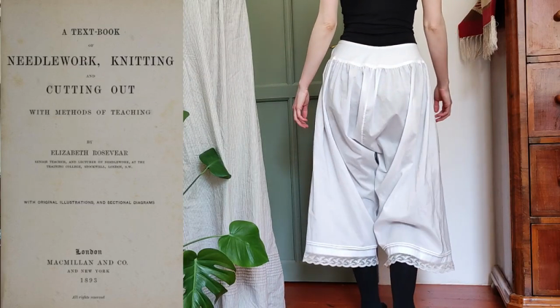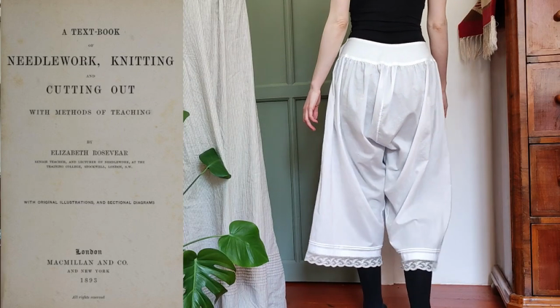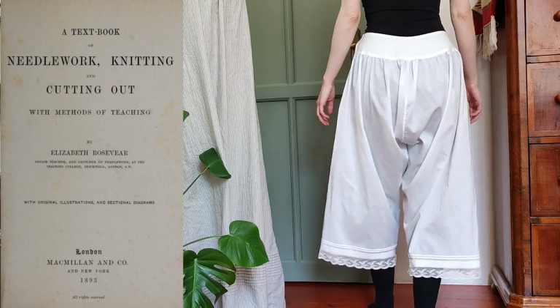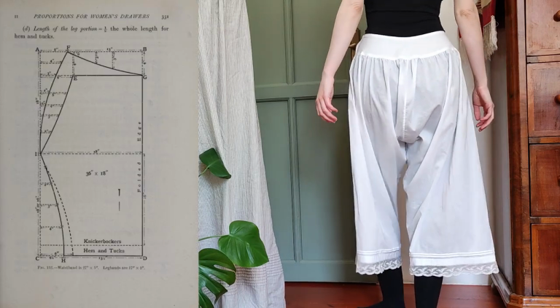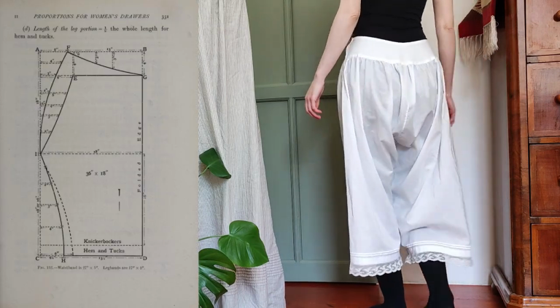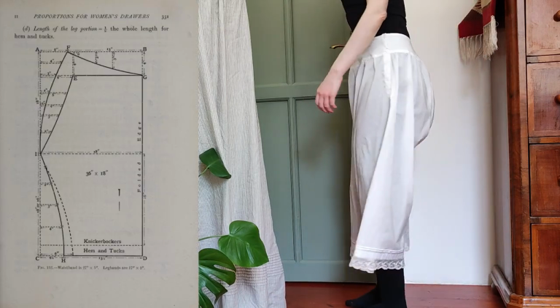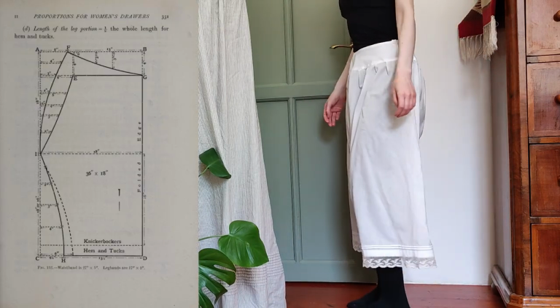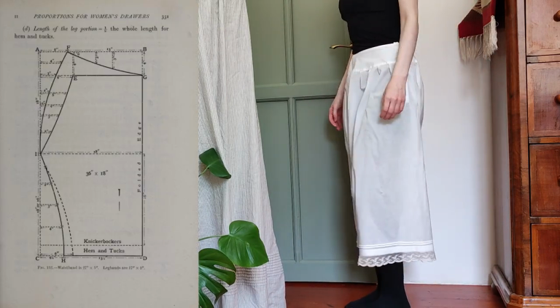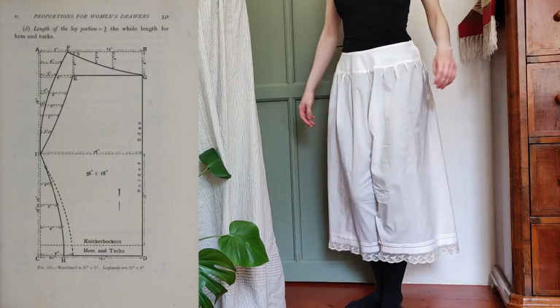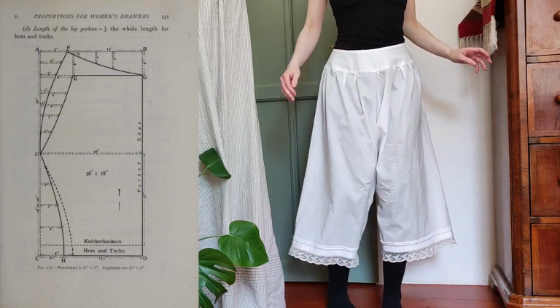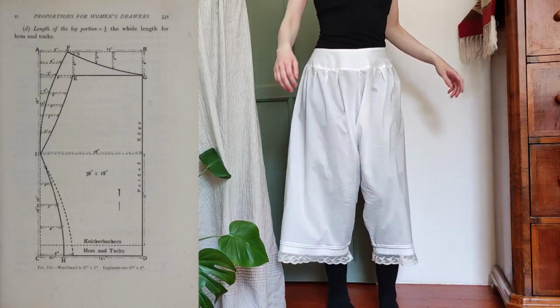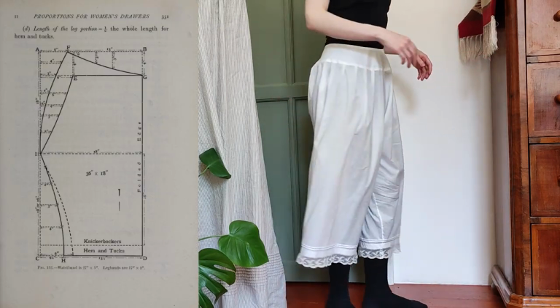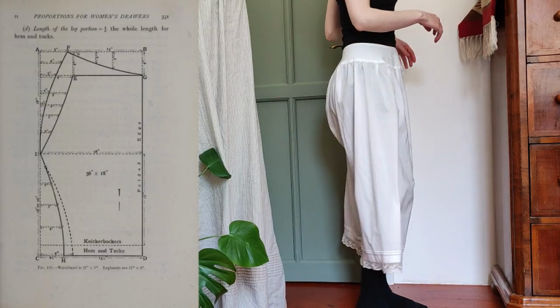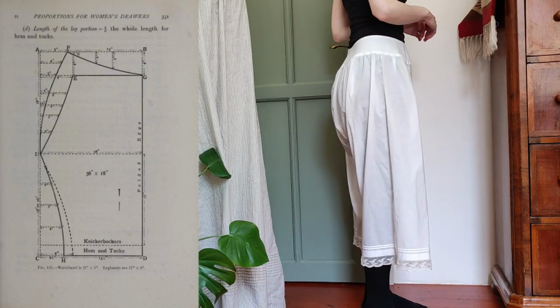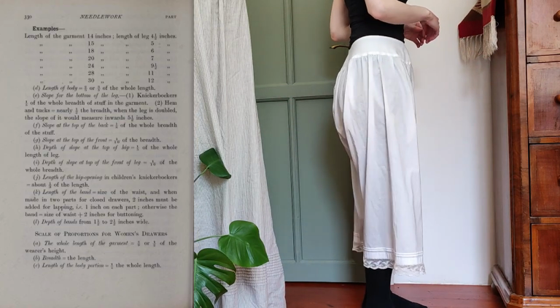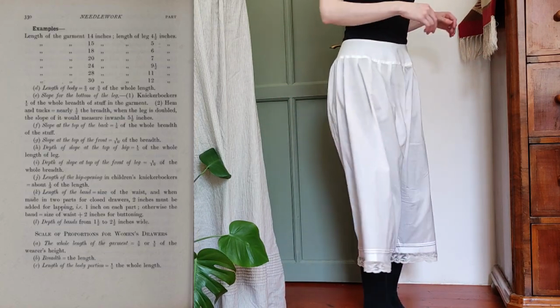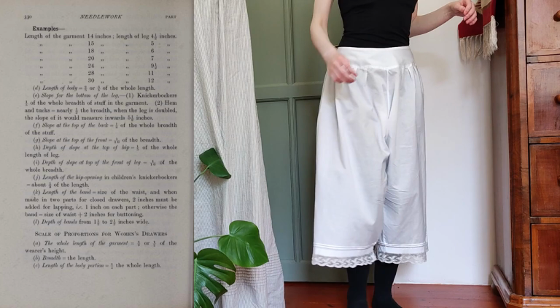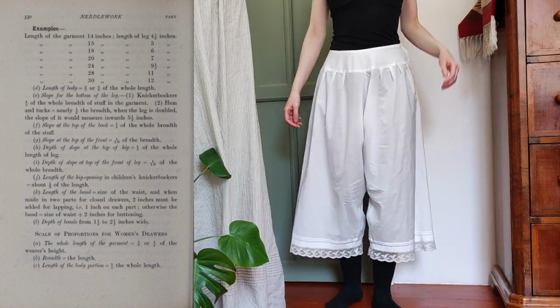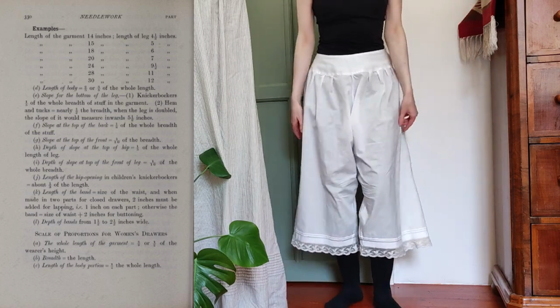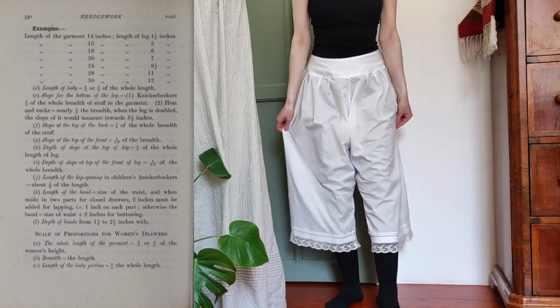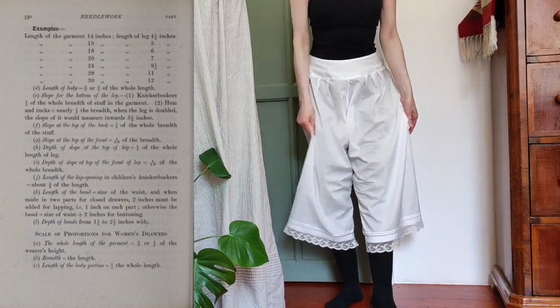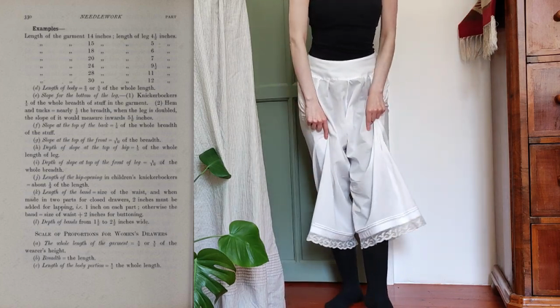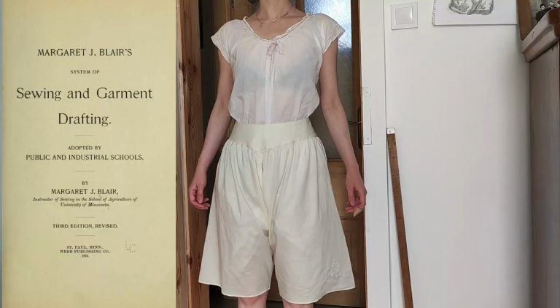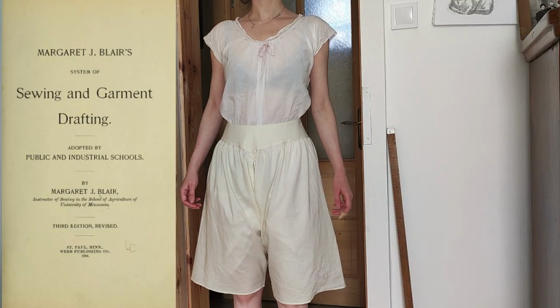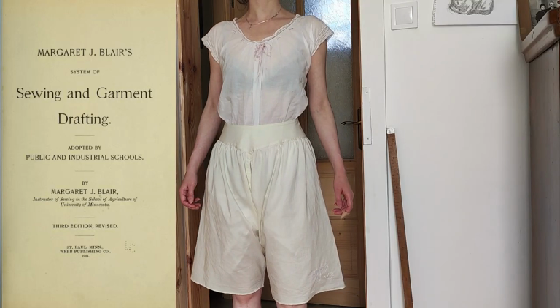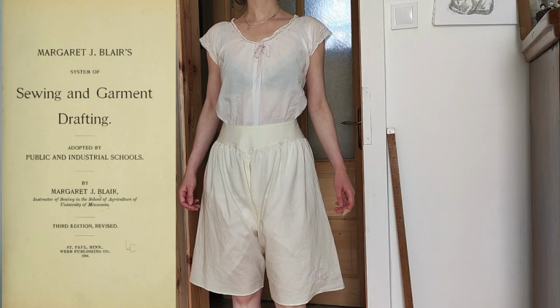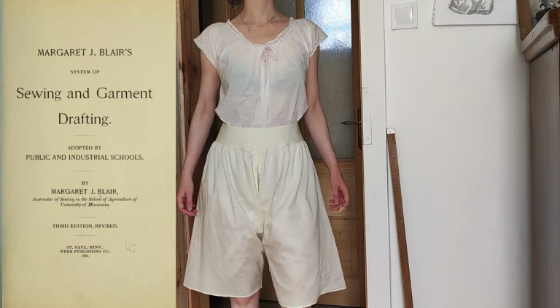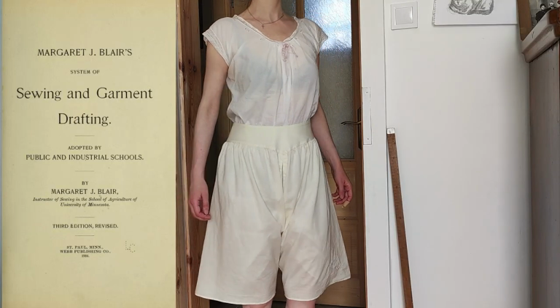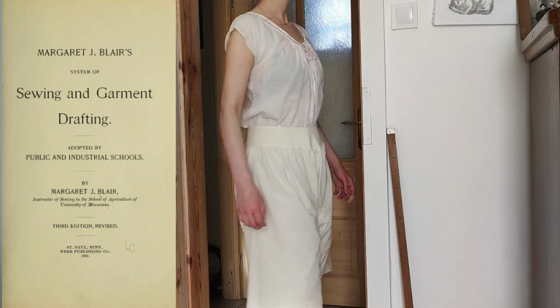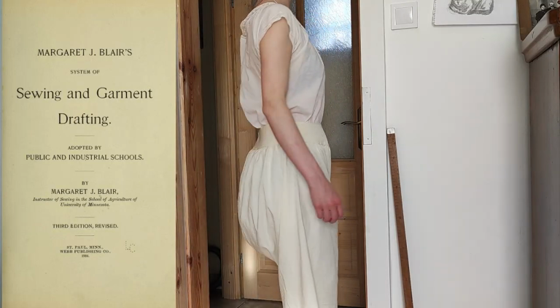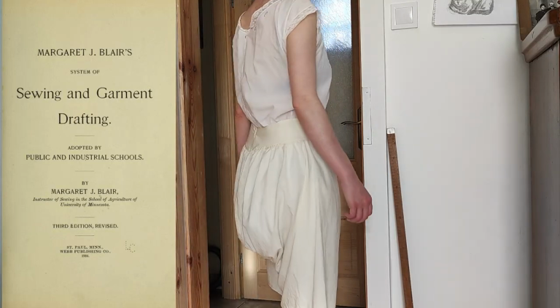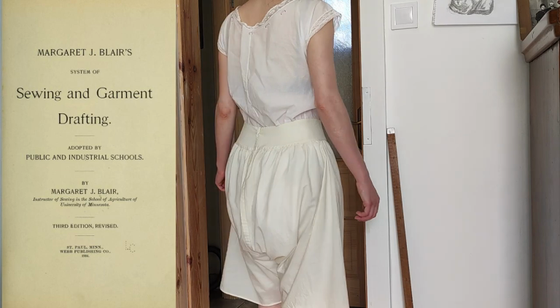I used the pattern of my 1893 drawers, which I can highly recommend. I also used the pointed yoke pattern of my 1904 drawers.